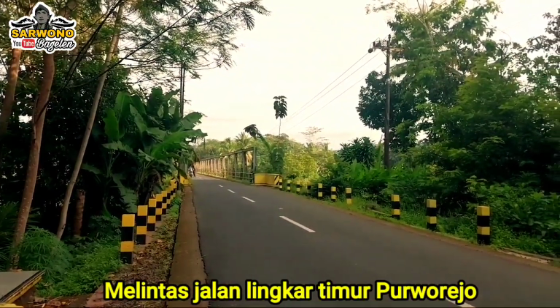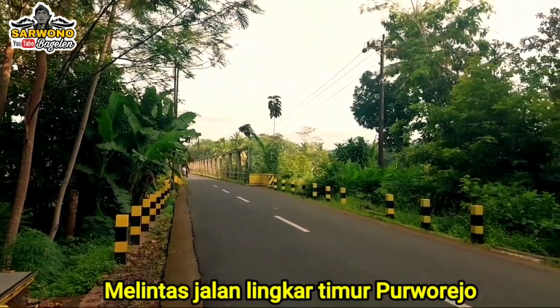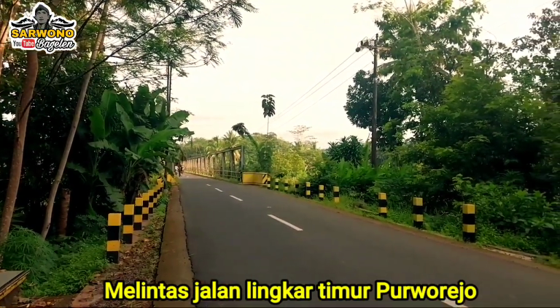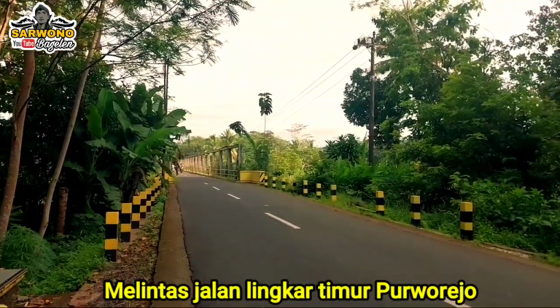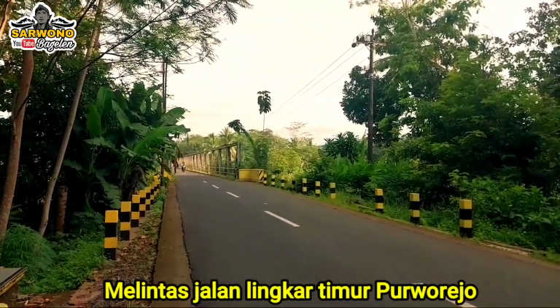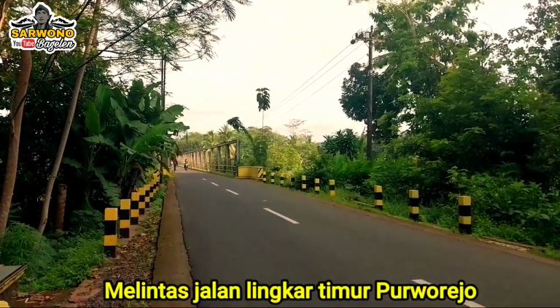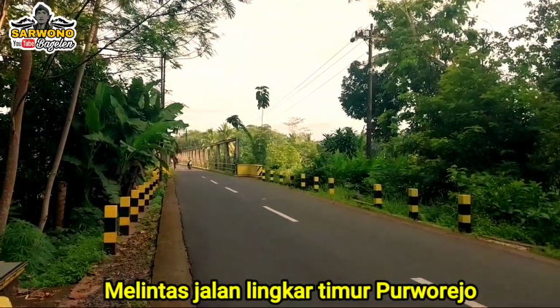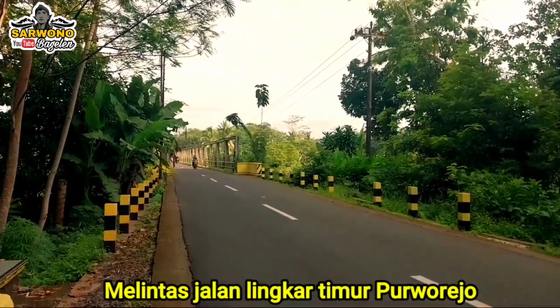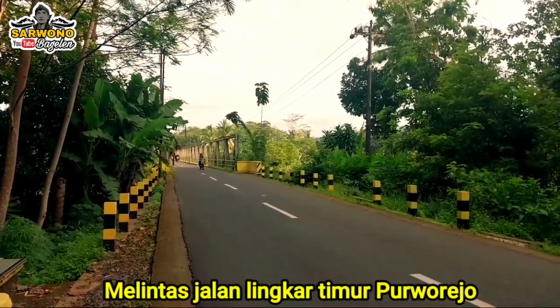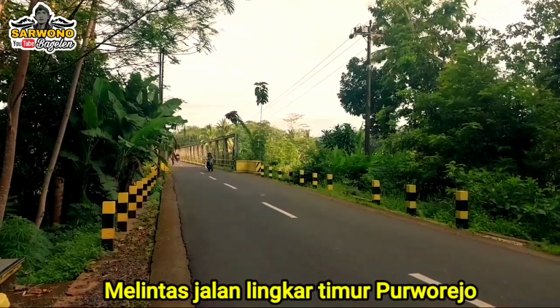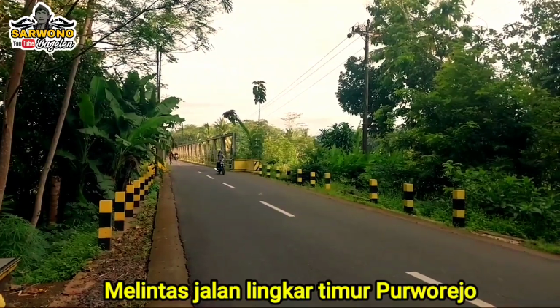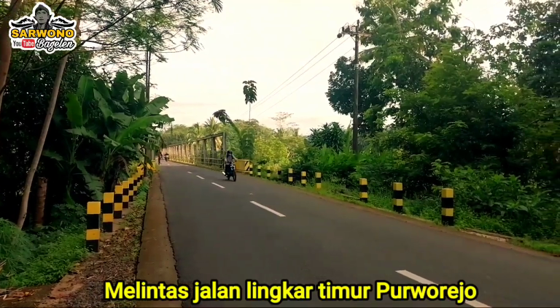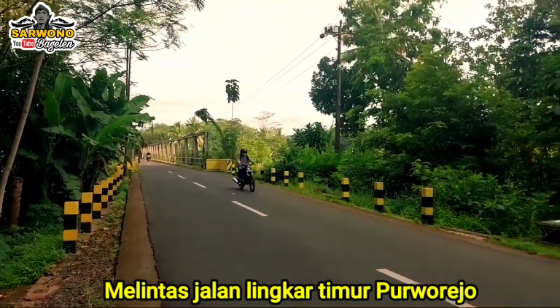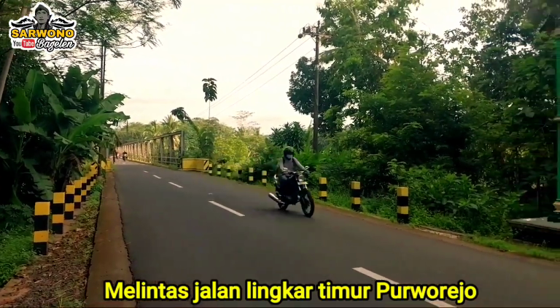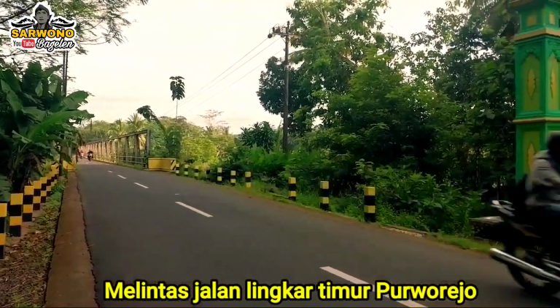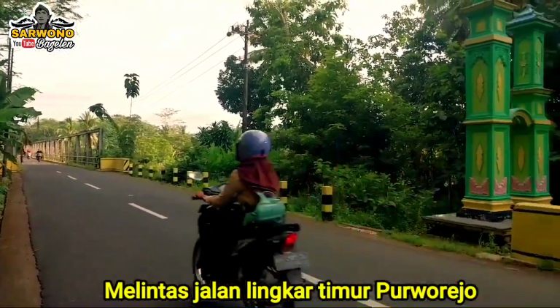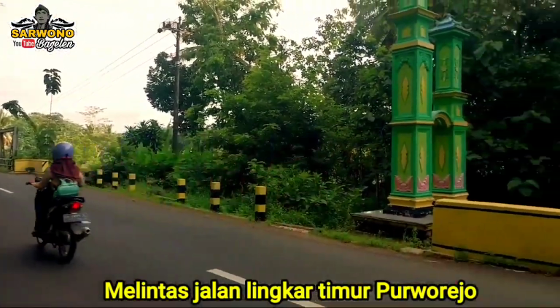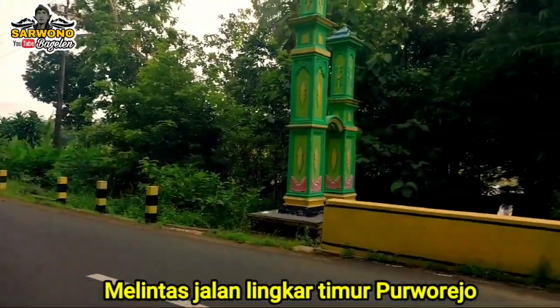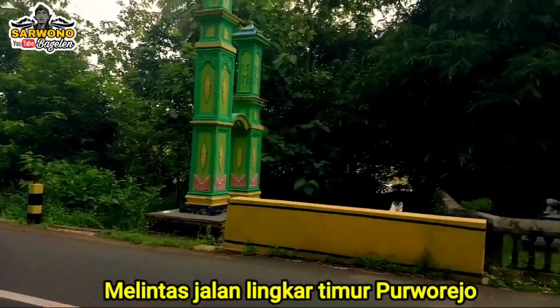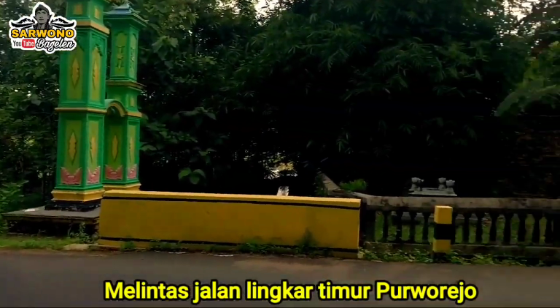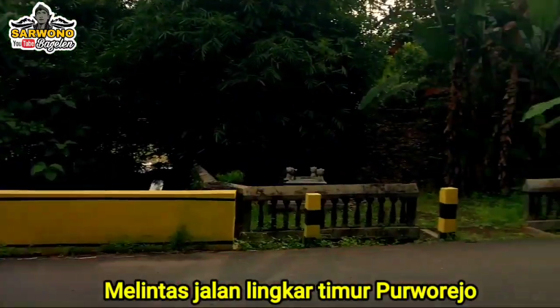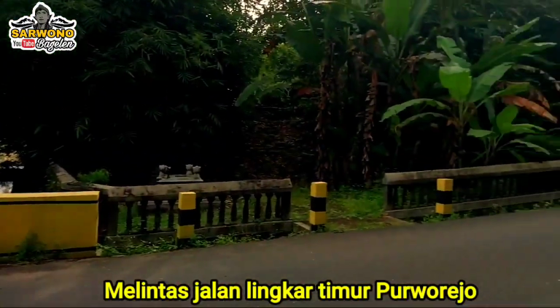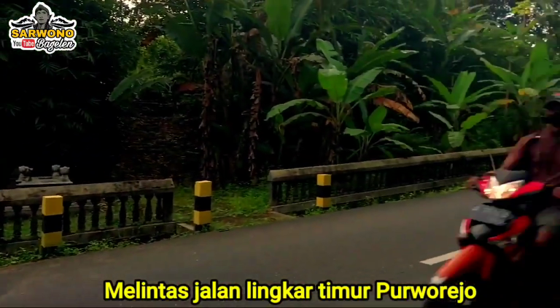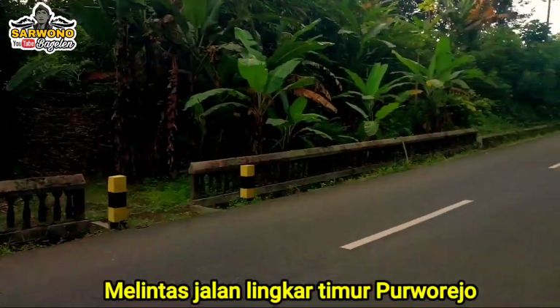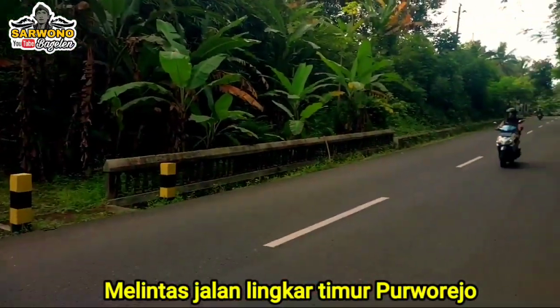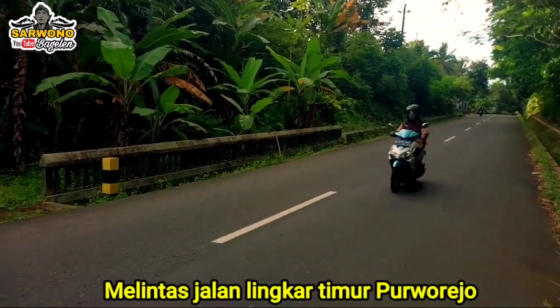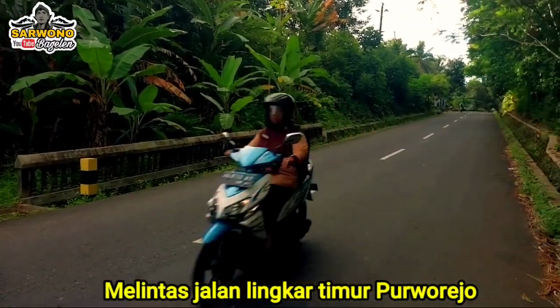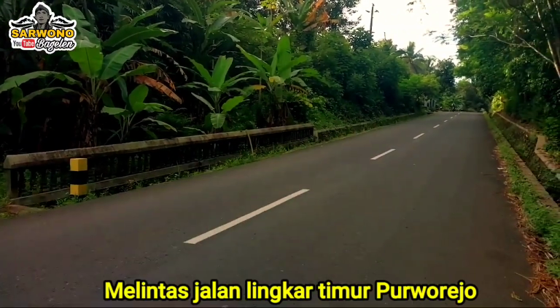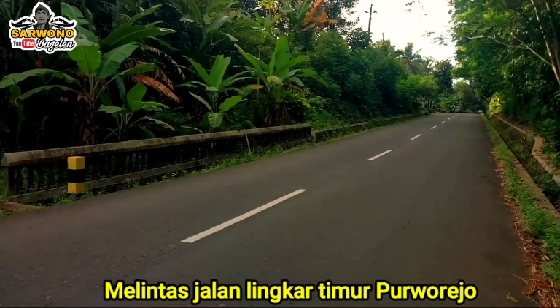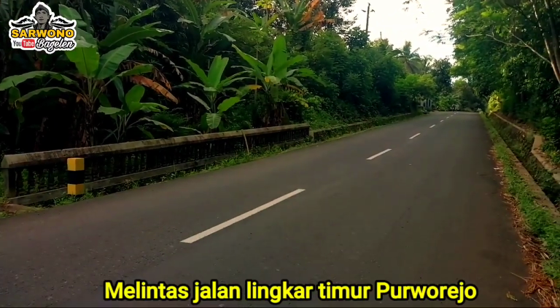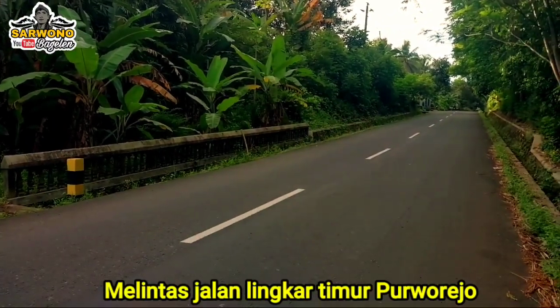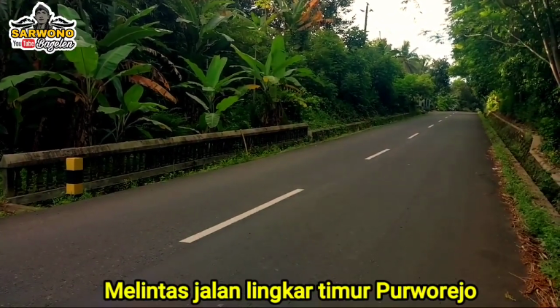Assalamualaikum warahmatullahi wabarakatuh. Kabar baik, tulur-tulur semua. Mudah-mudahan kabar tulur-tulur semua dalam keadaan sehat walafiat ya, tulur semua.